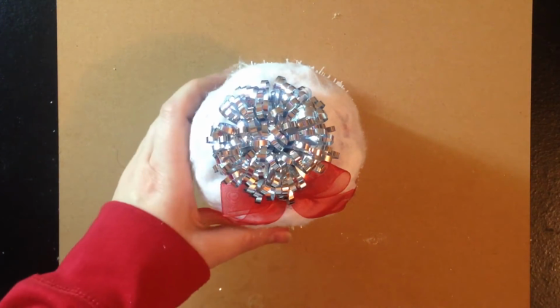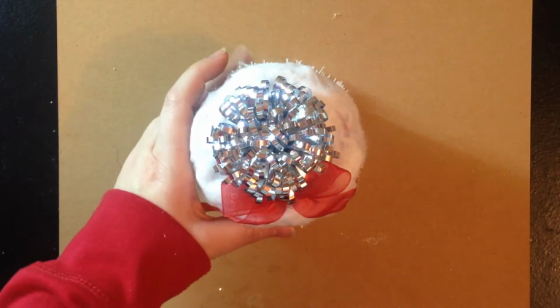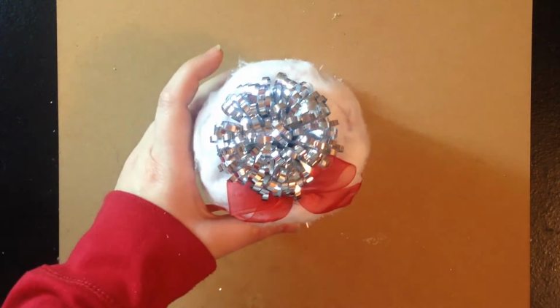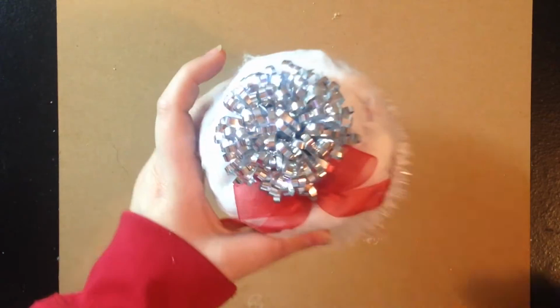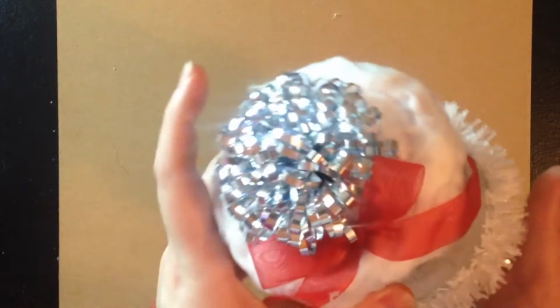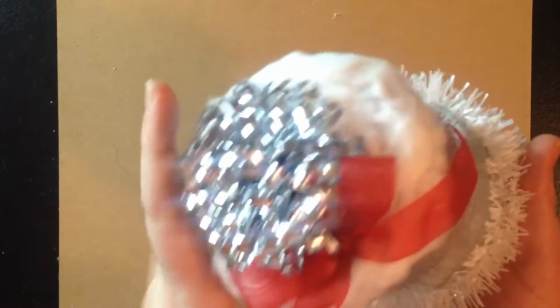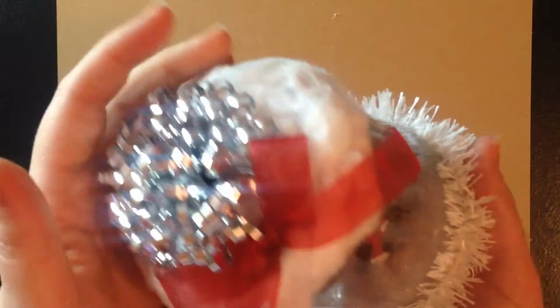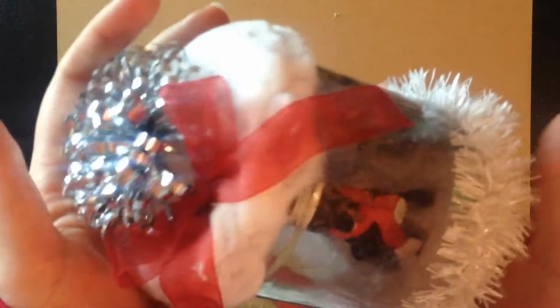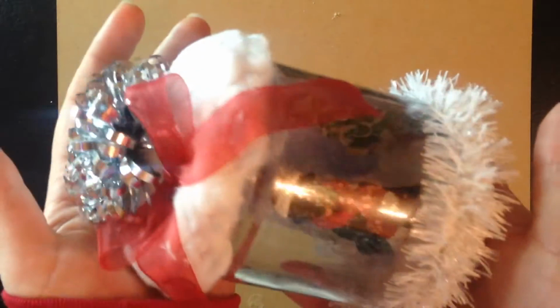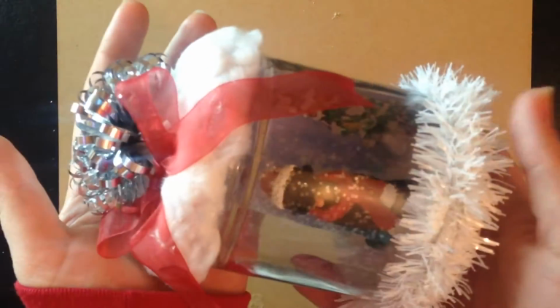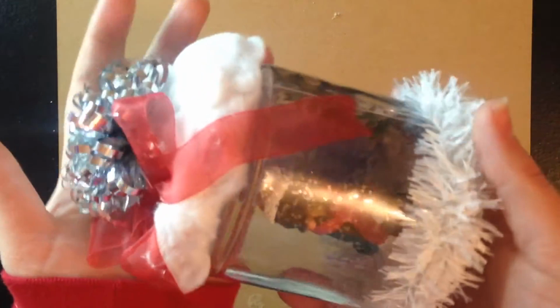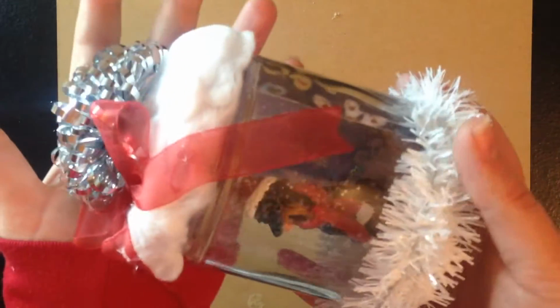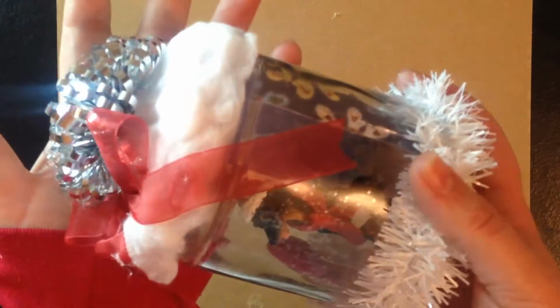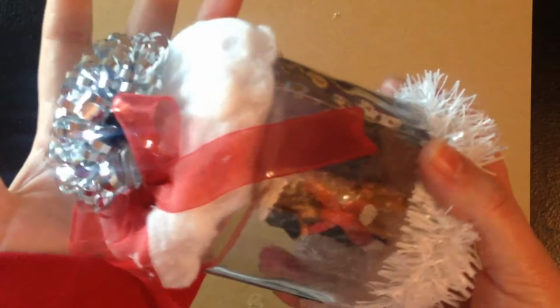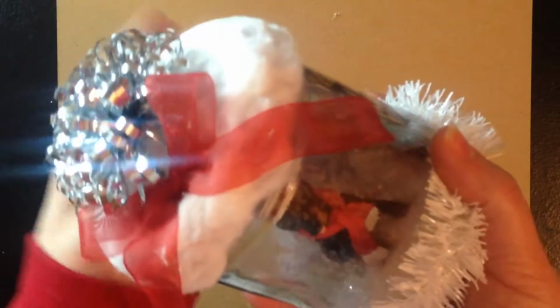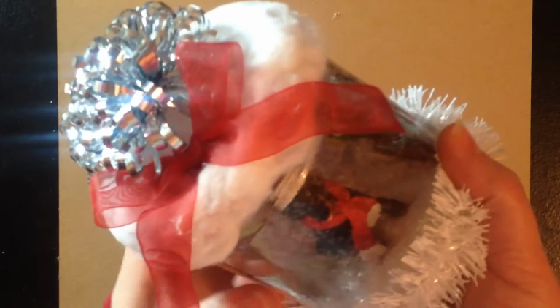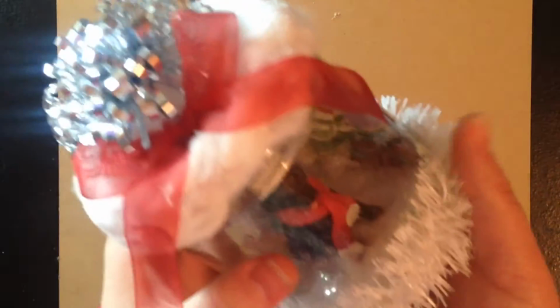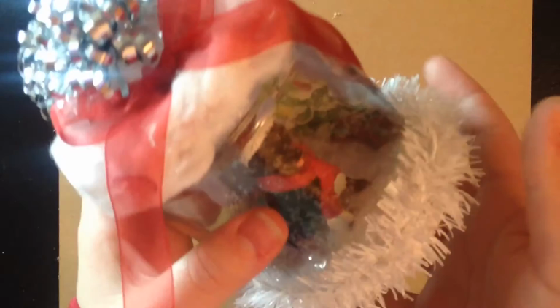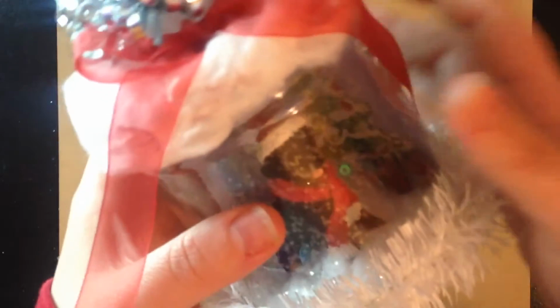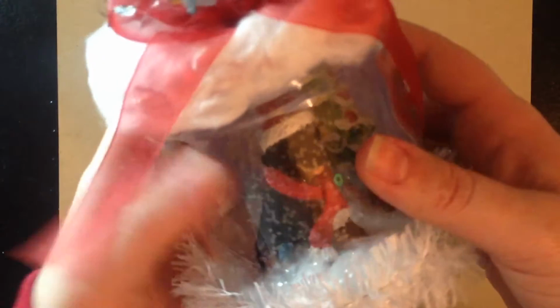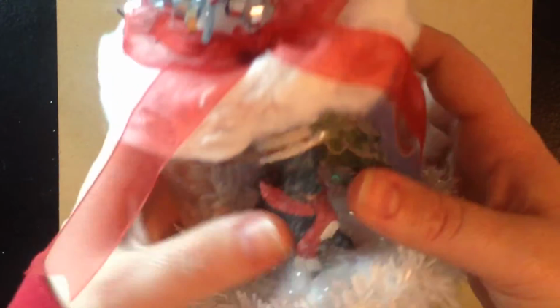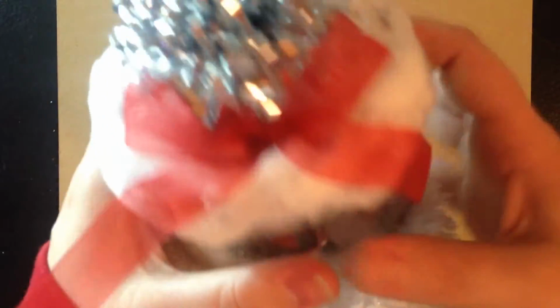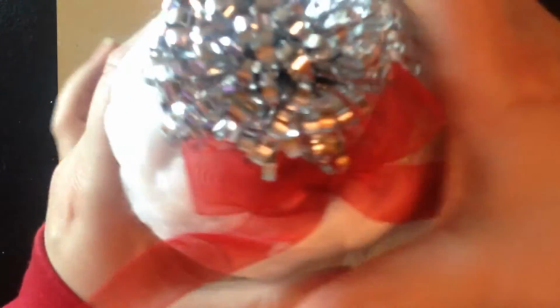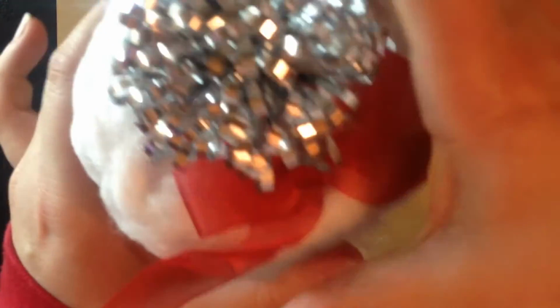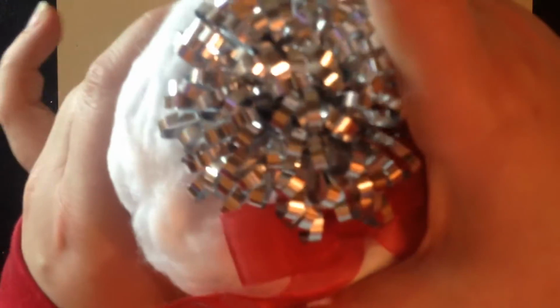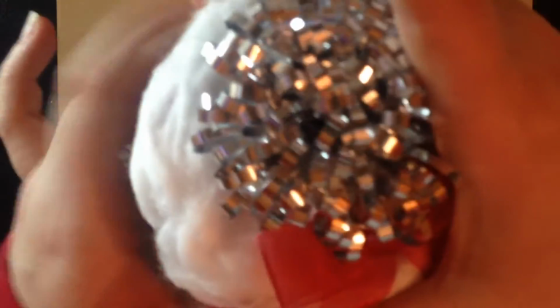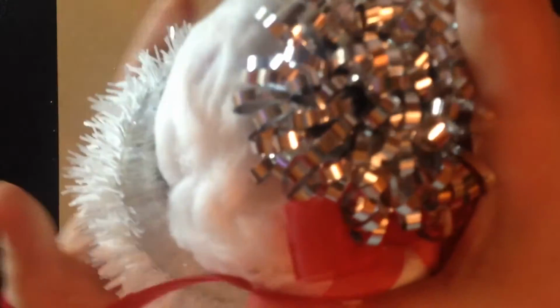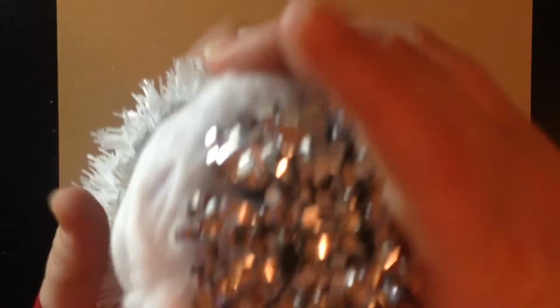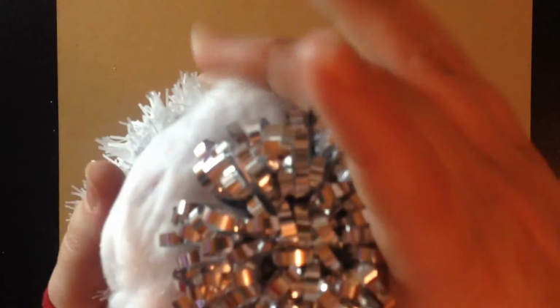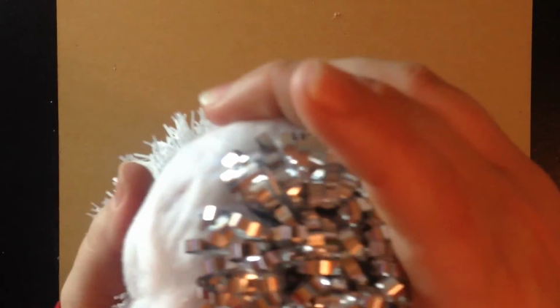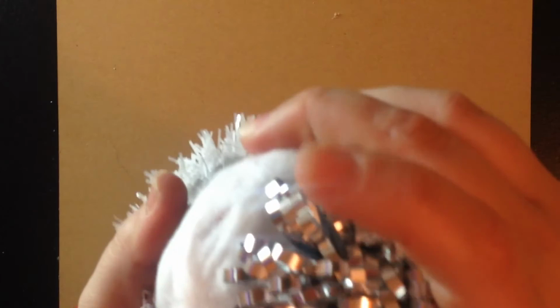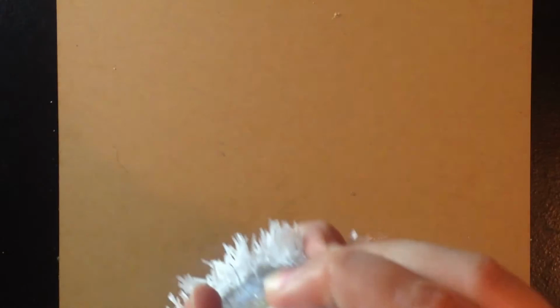So what I've done is I've made a waterless snow globe. It's really really cute and I absolutely love how it turned out. So I'm just gonna kind of do a step-by-step of what I've done here.